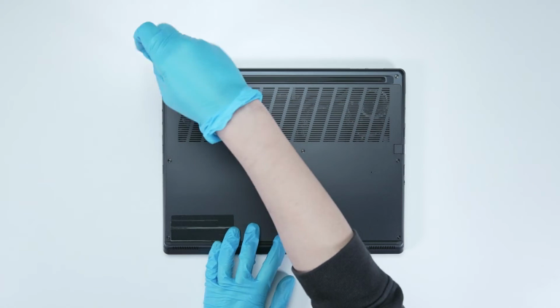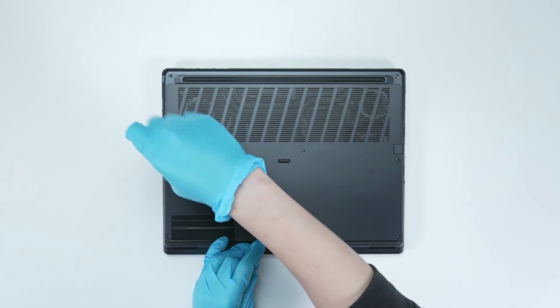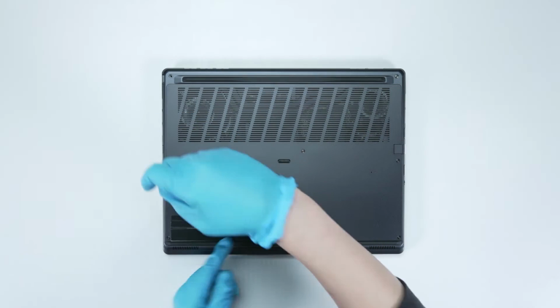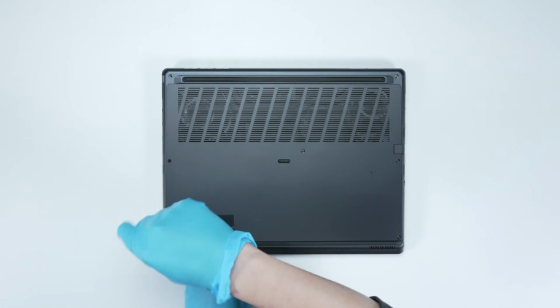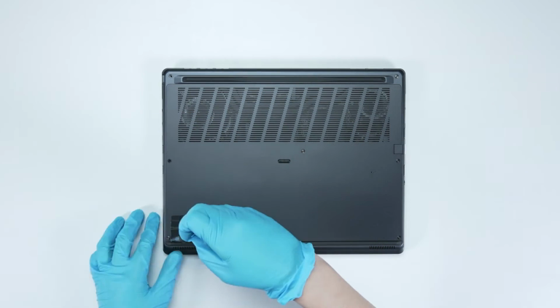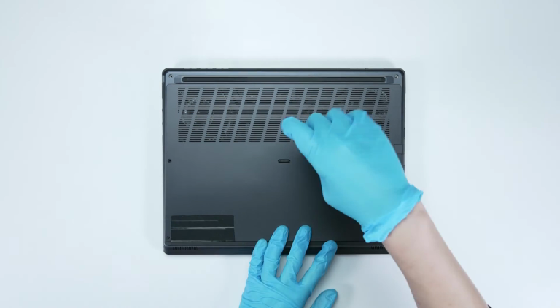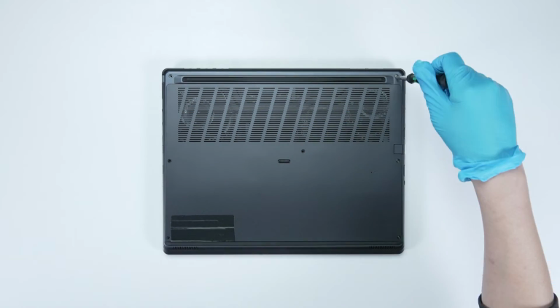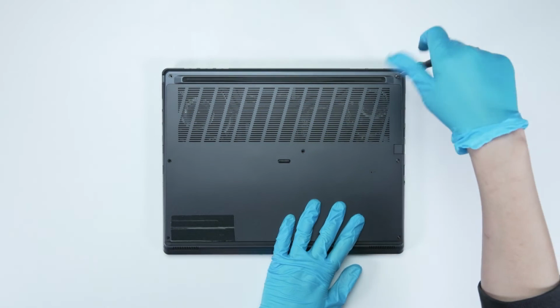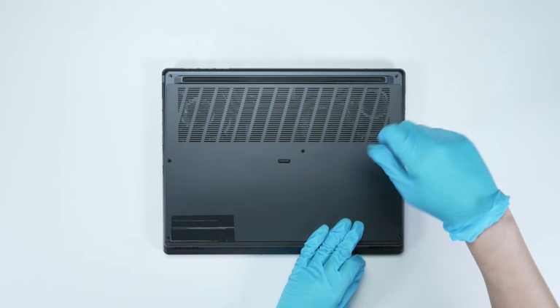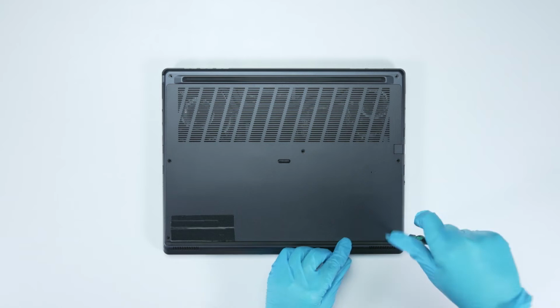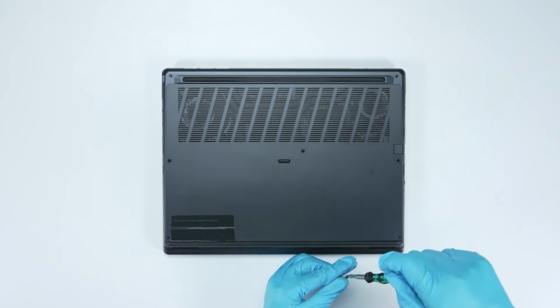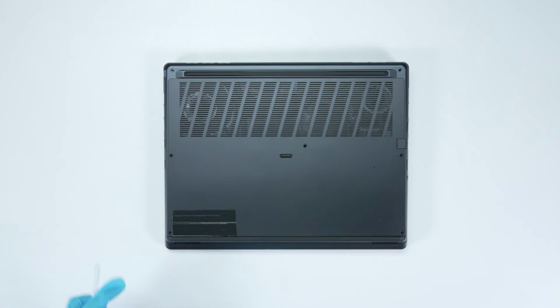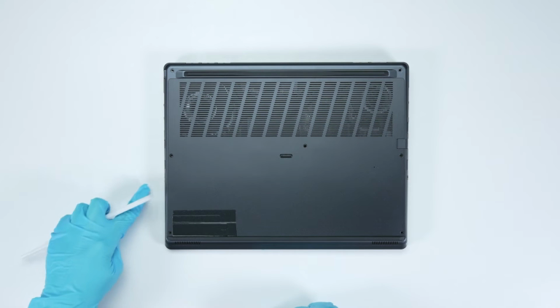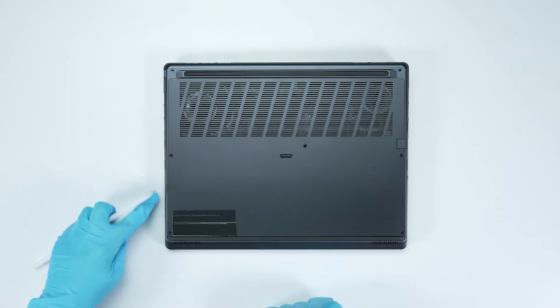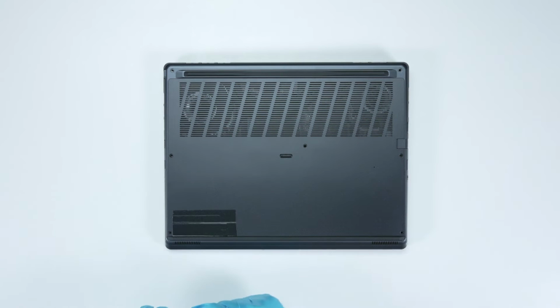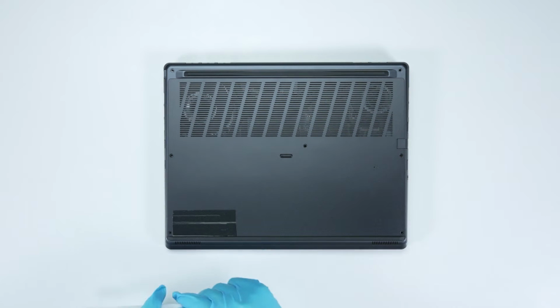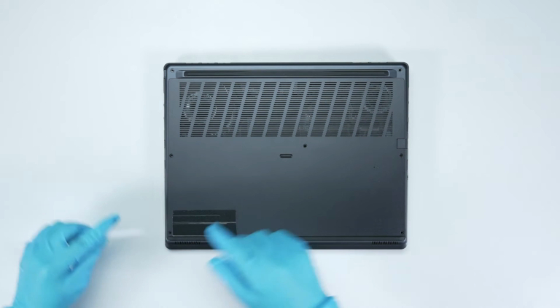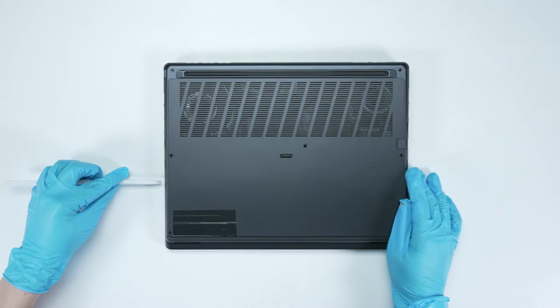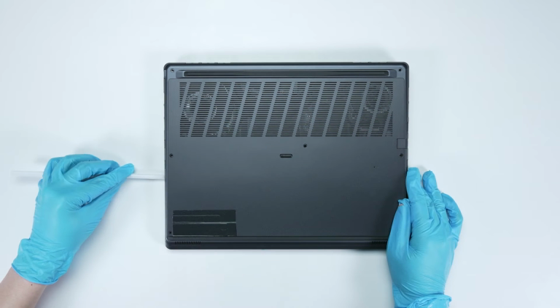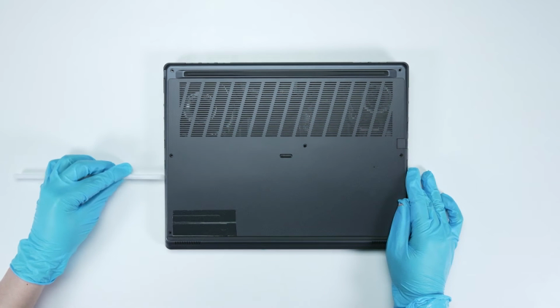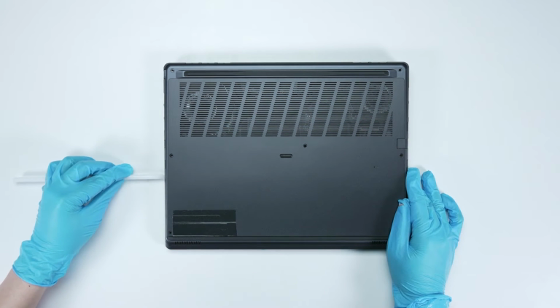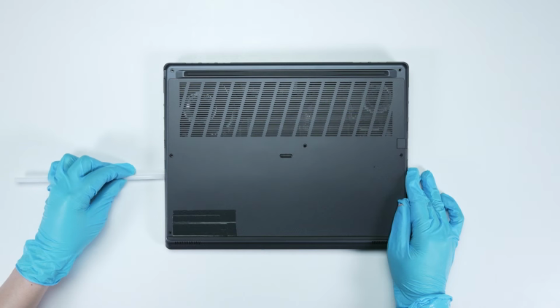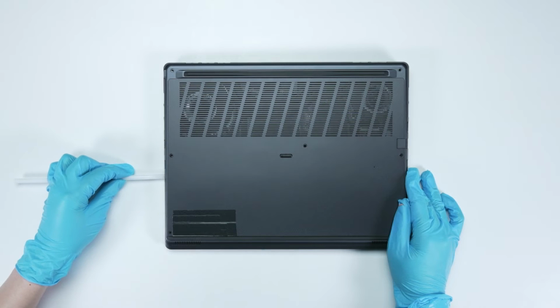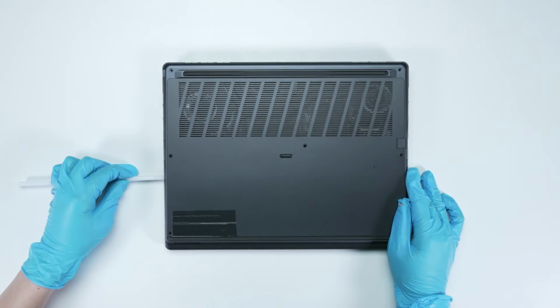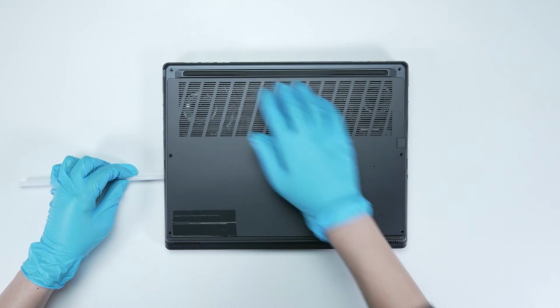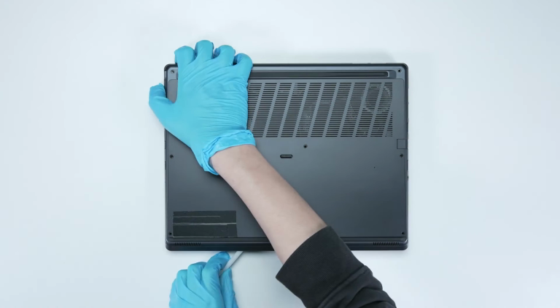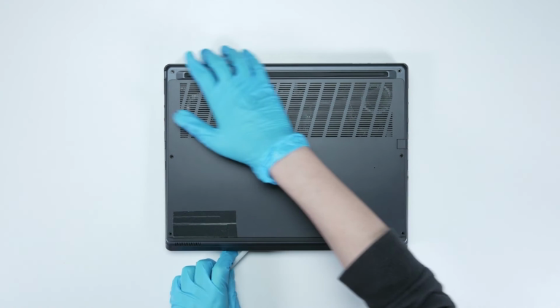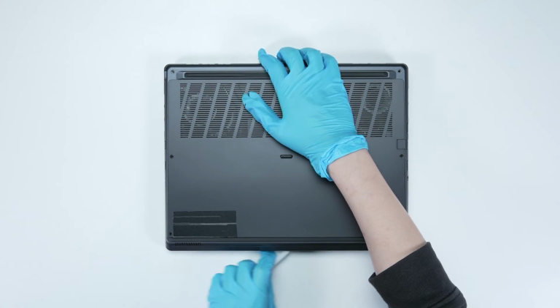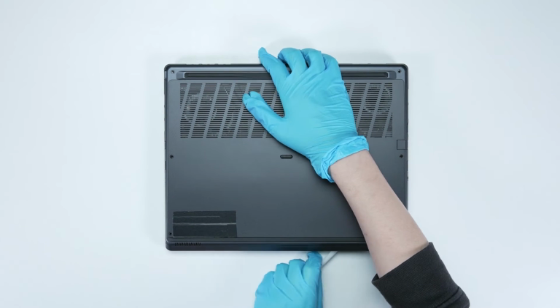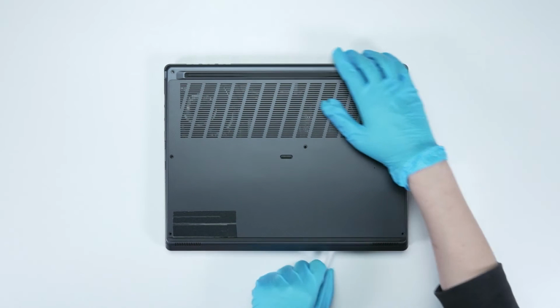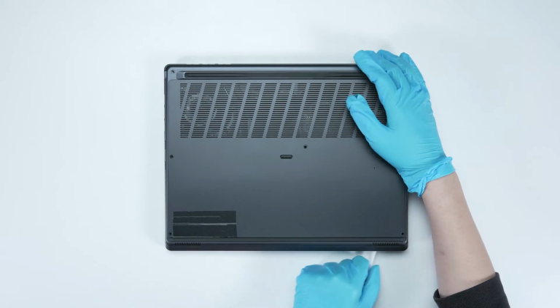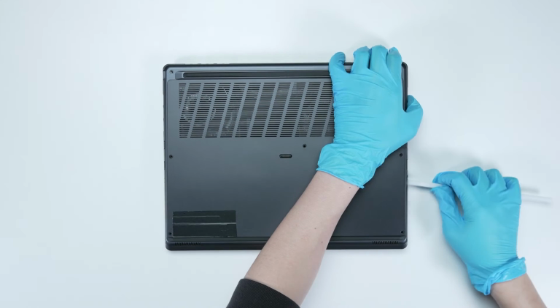Using a screwdriver, unscrew the back cover of the laptop. The laptop contains a total of 7 screws. After removing all the screws, gently detach the hooks along the case from the left side to the right side to remove the back cover.